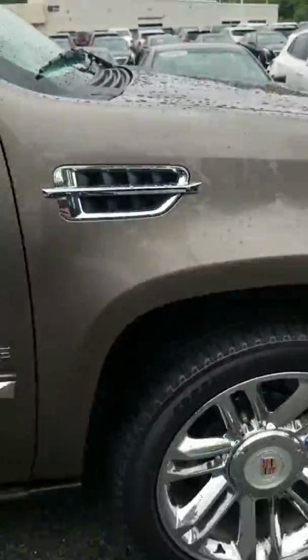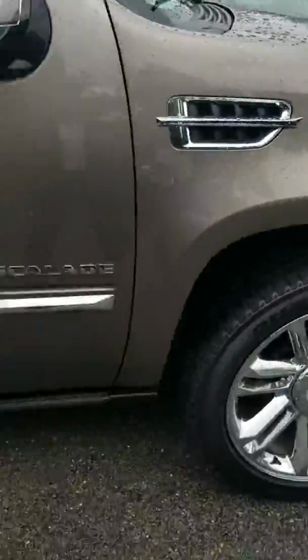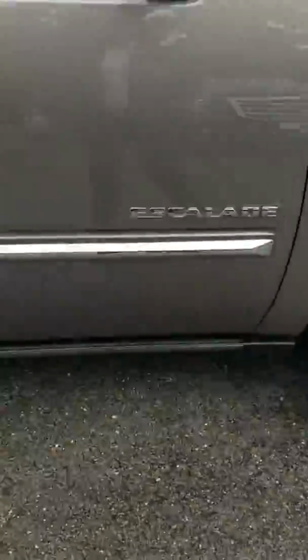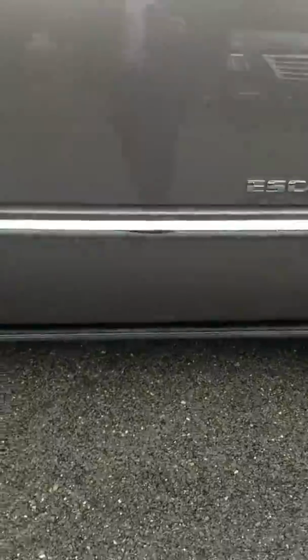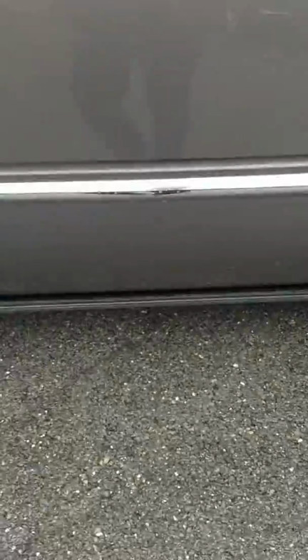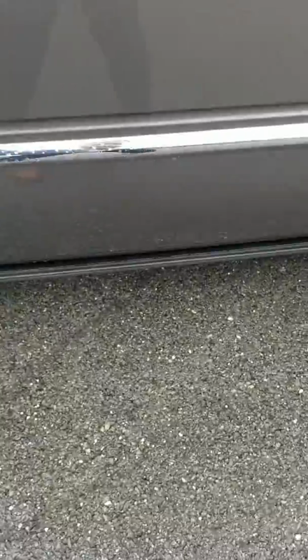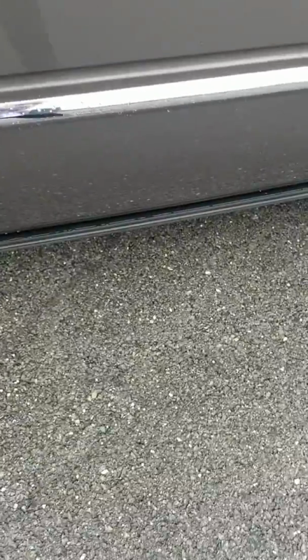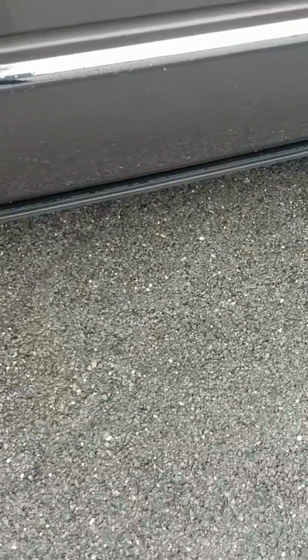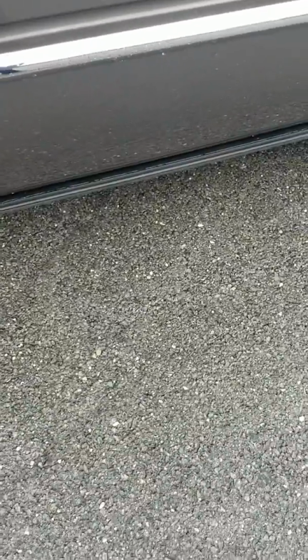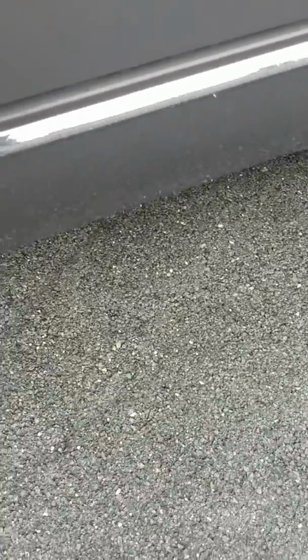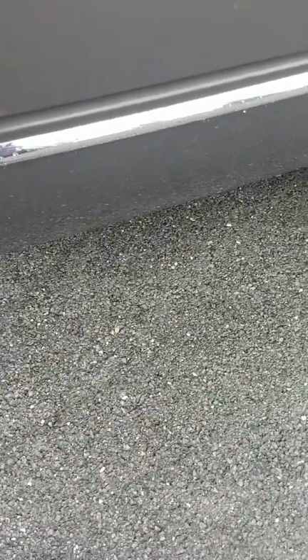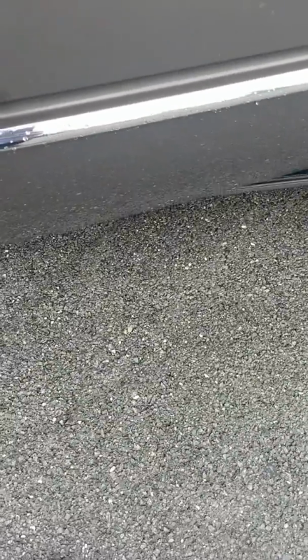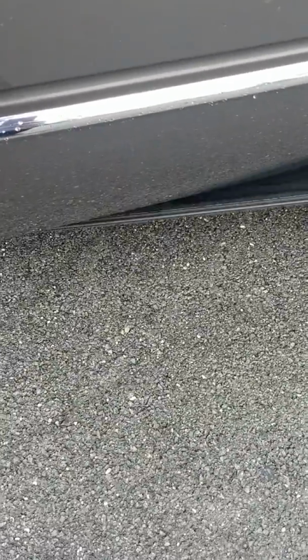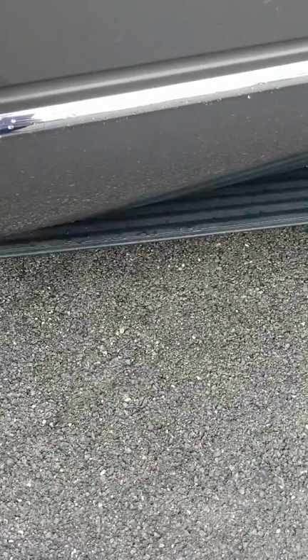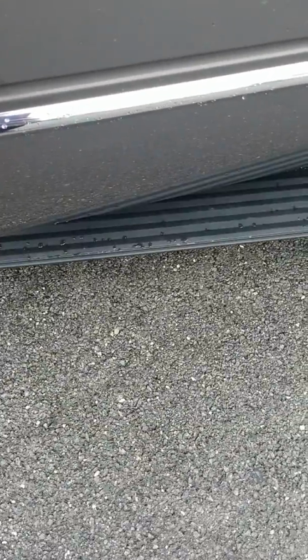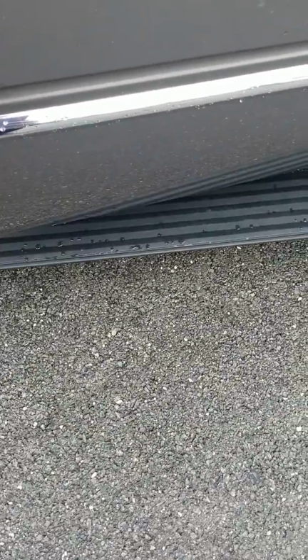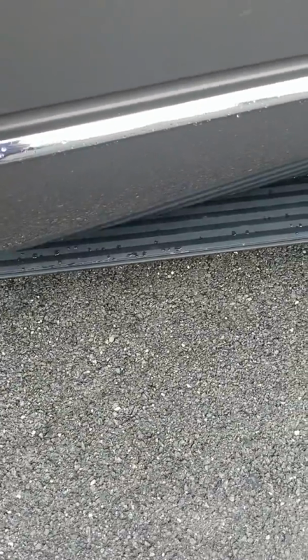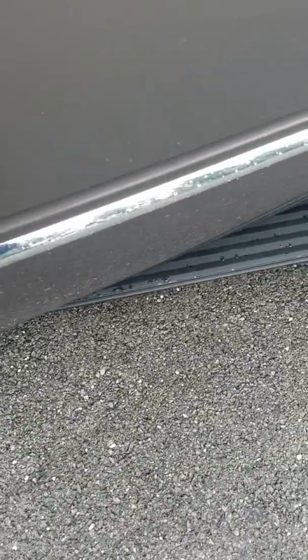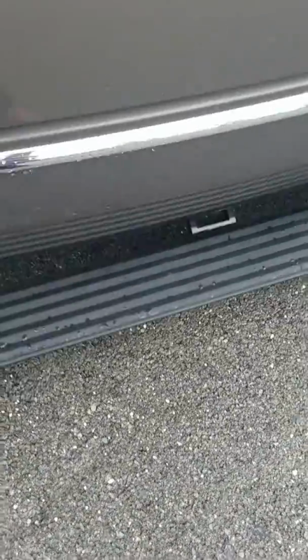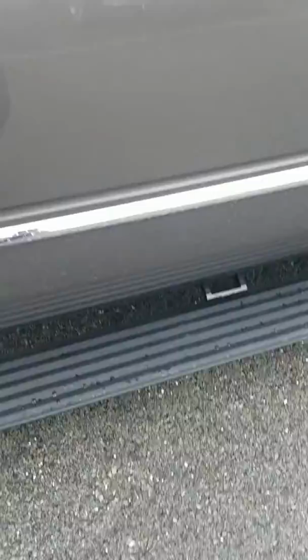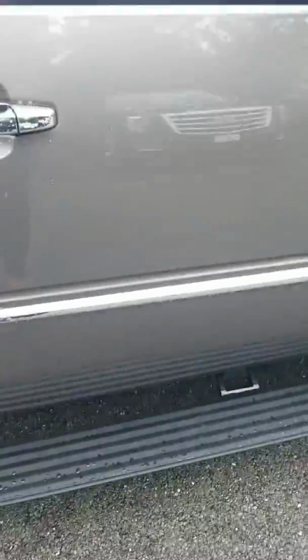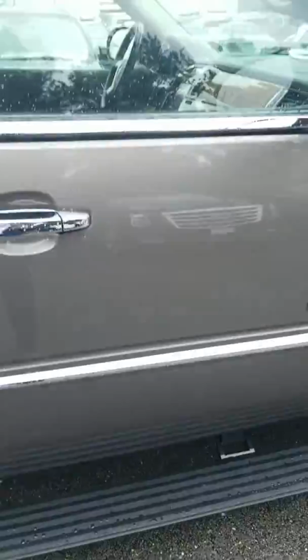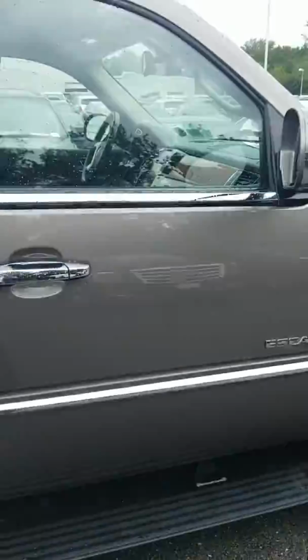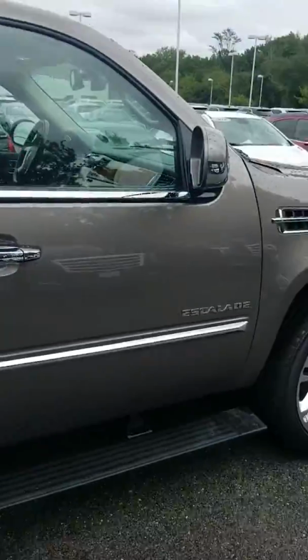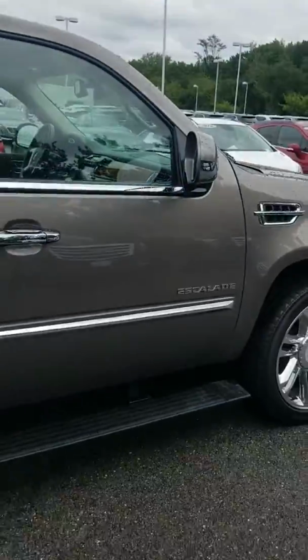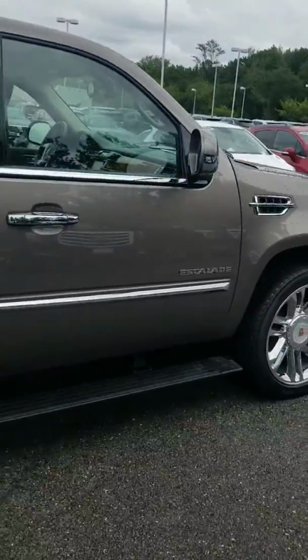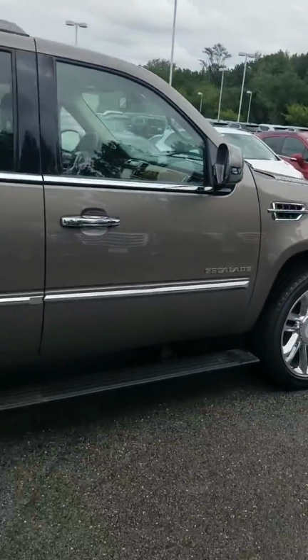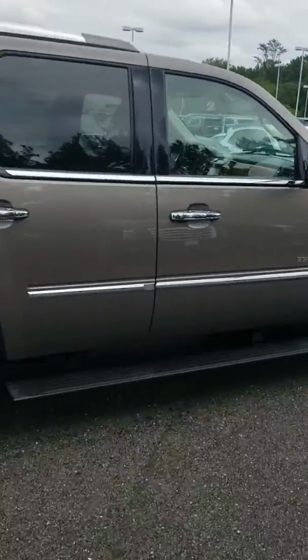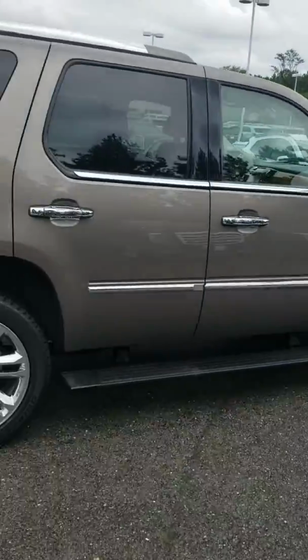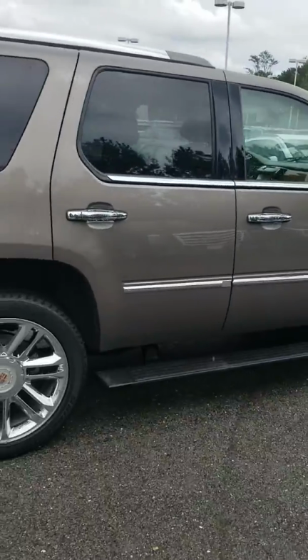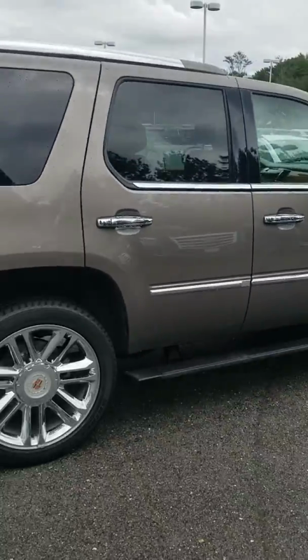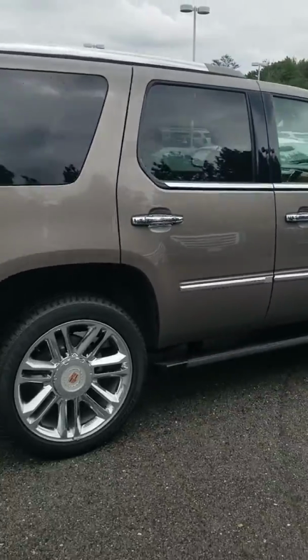This is a Platinum so it has the retractable running boards when you open the door. Overall, the body looks good.